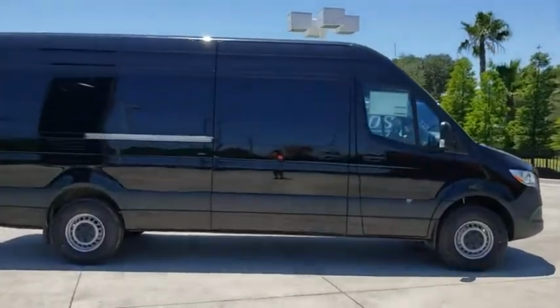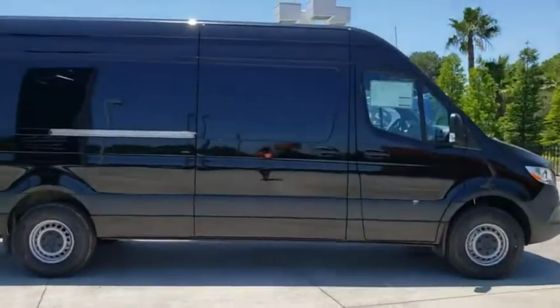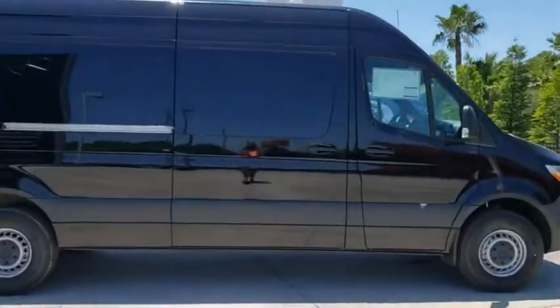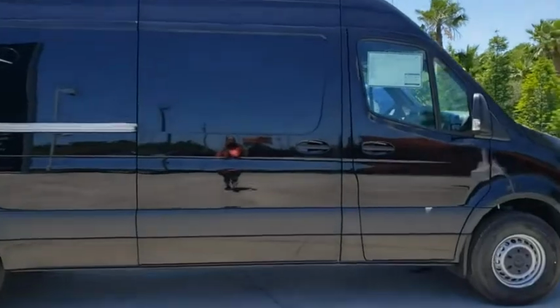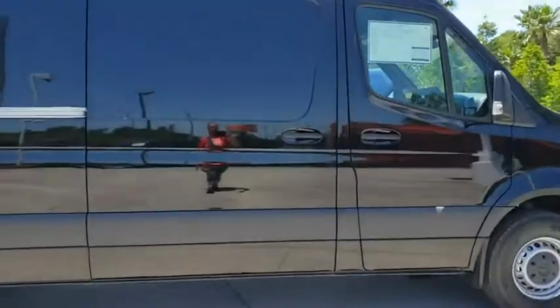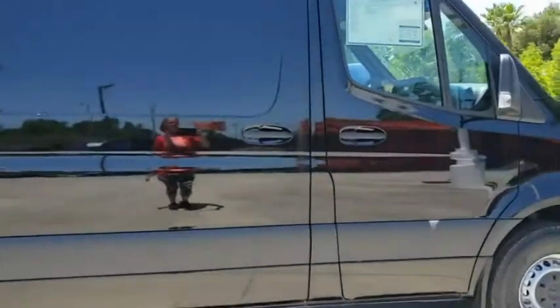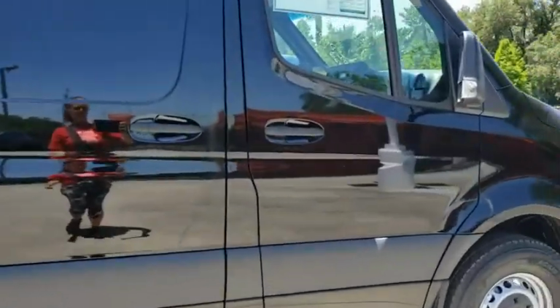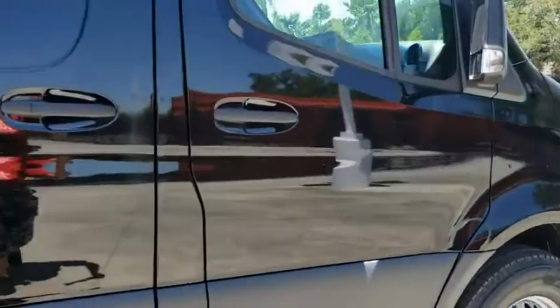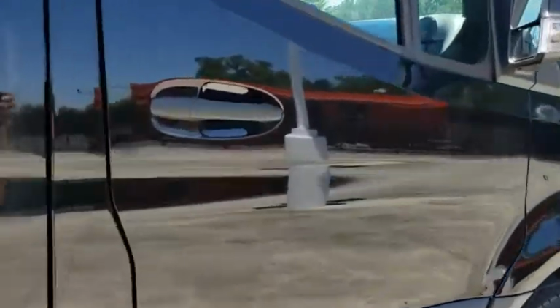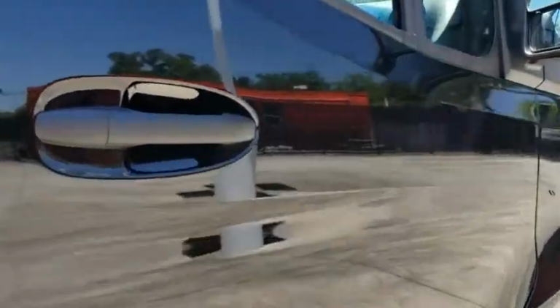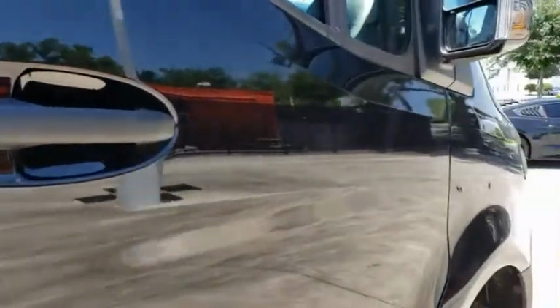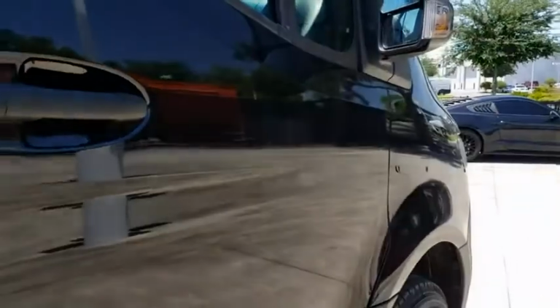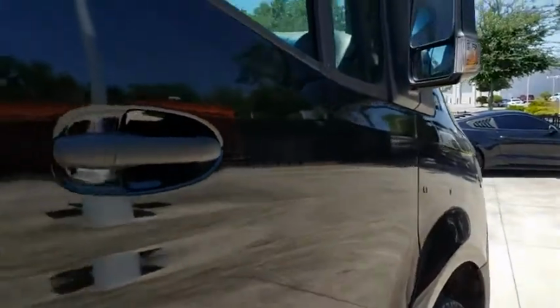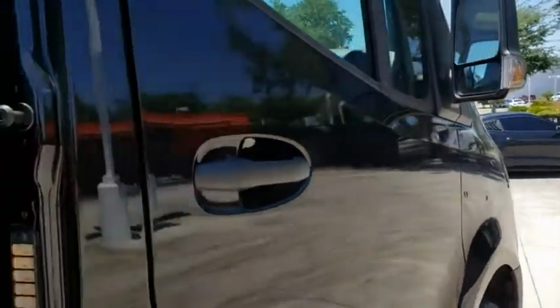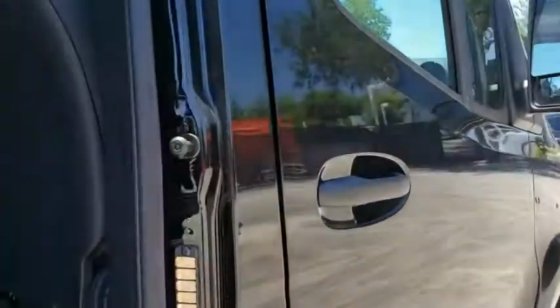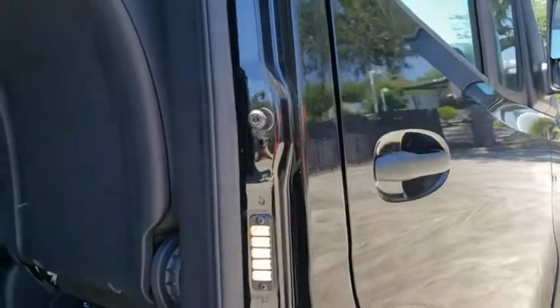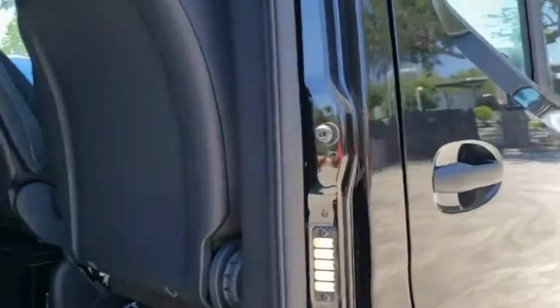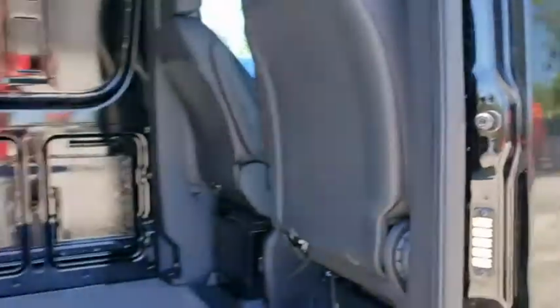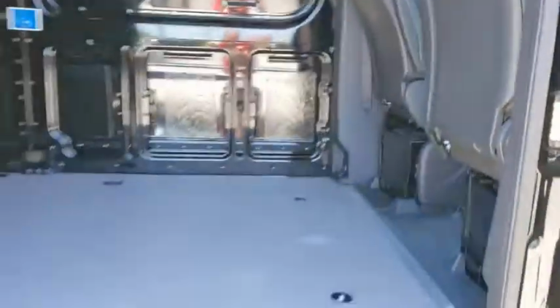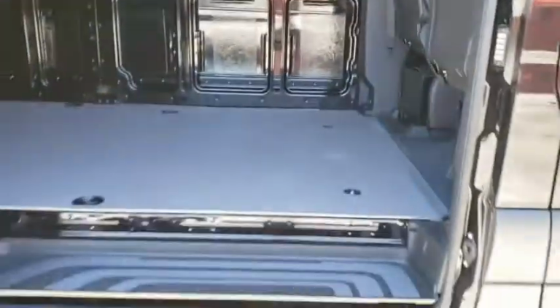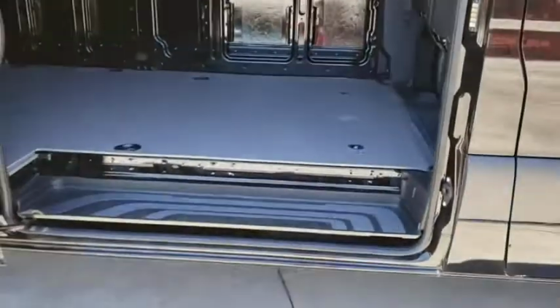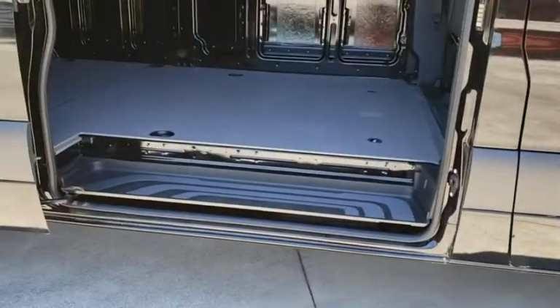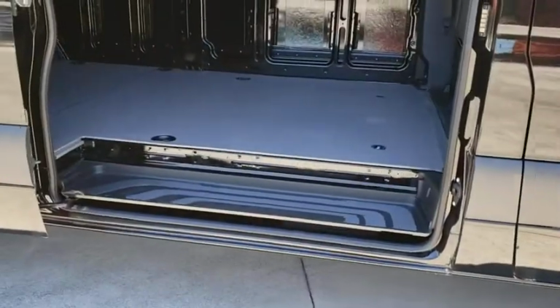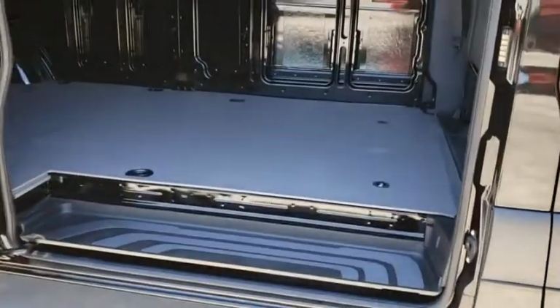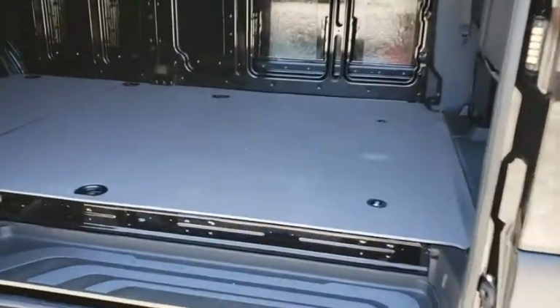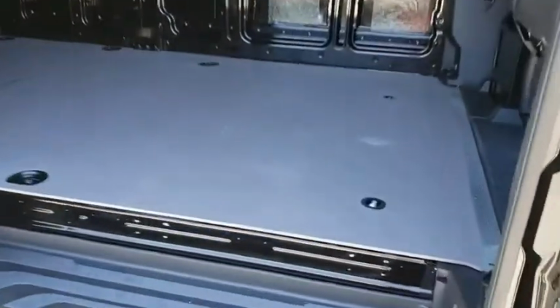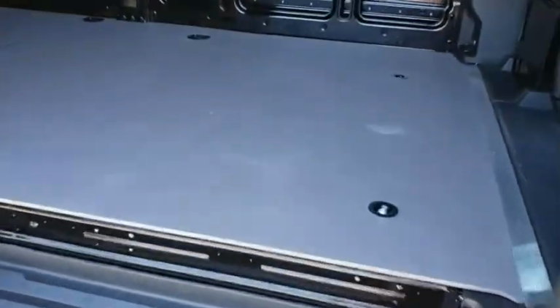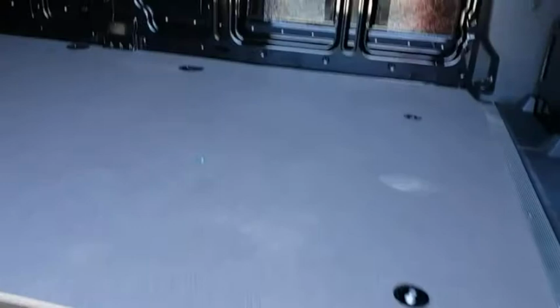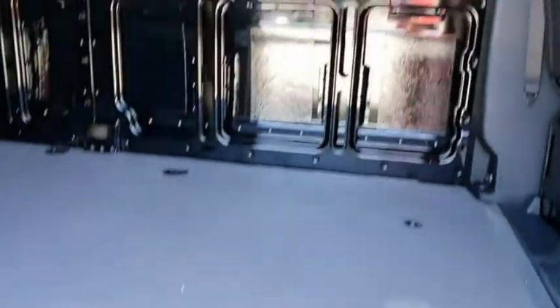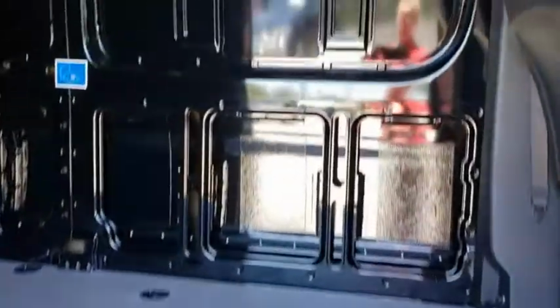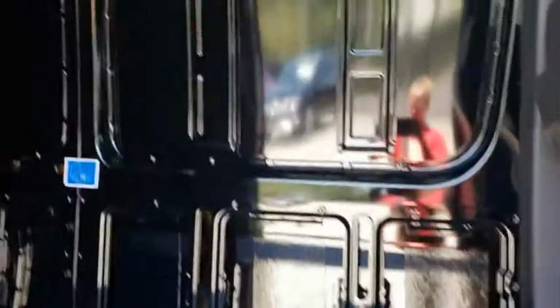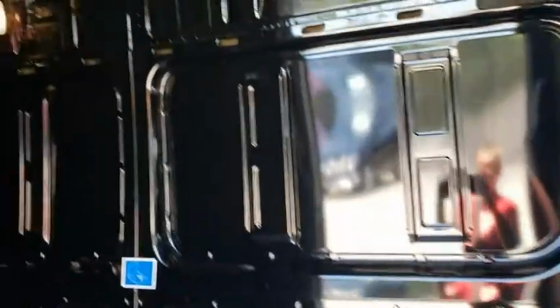Here are some of this vehicle's great options: backup camera, traction control, stability control, anti-lock braking system, keyless entry, Bluetooth, adjustable steering wheel, power steering, keyless start, four-wheel disc brakes.